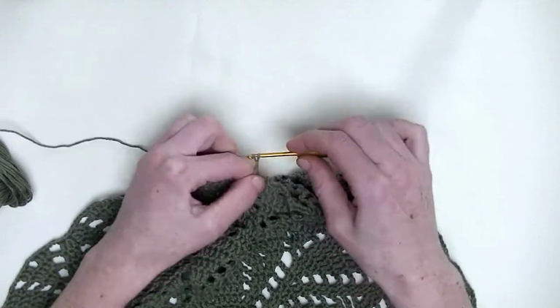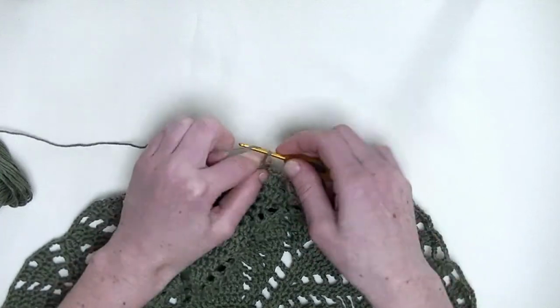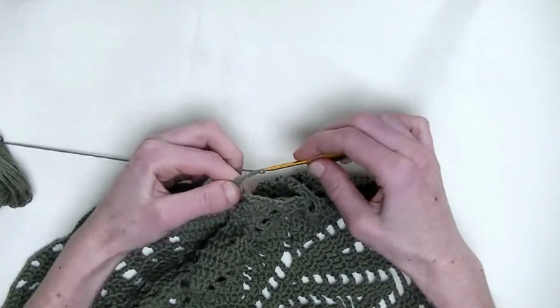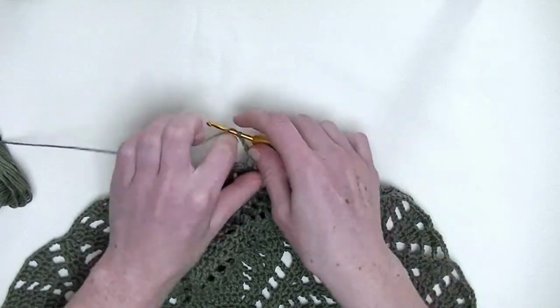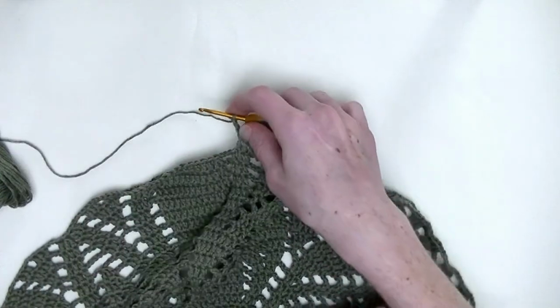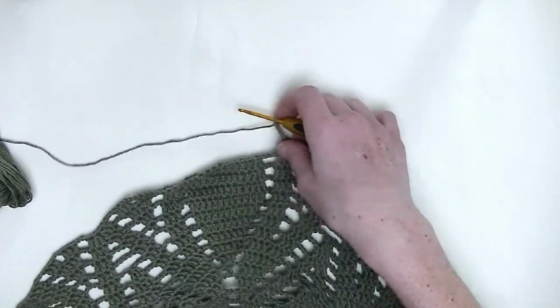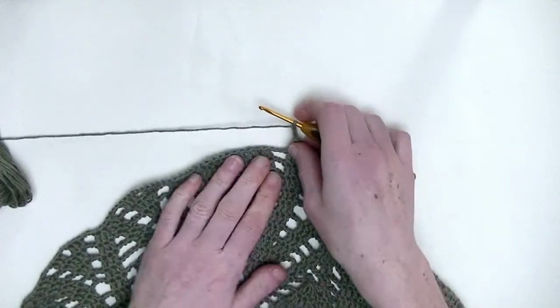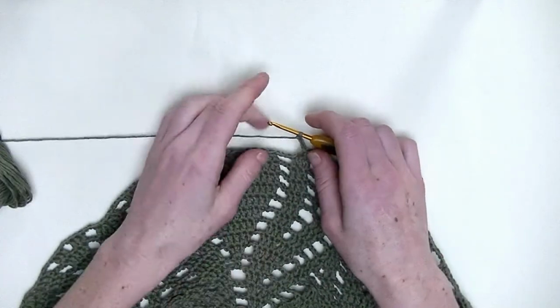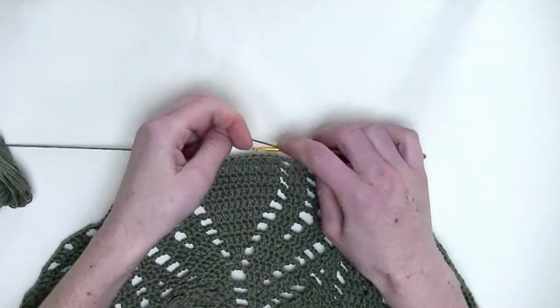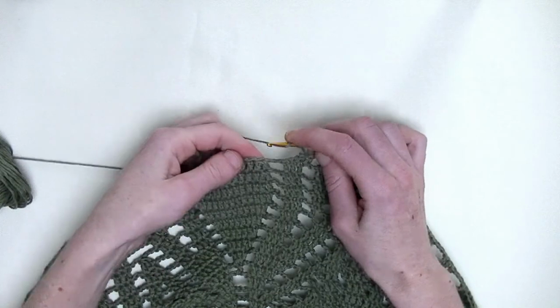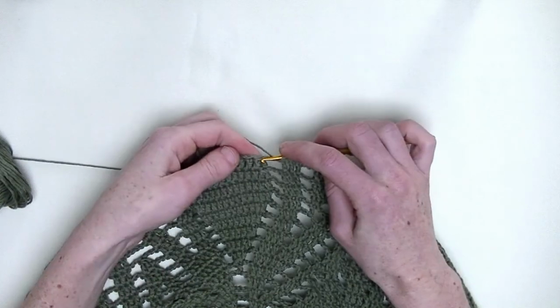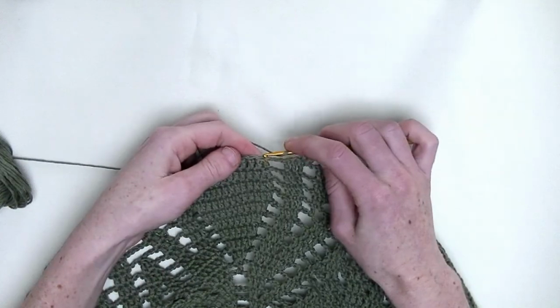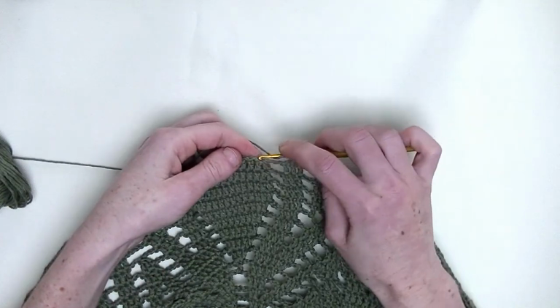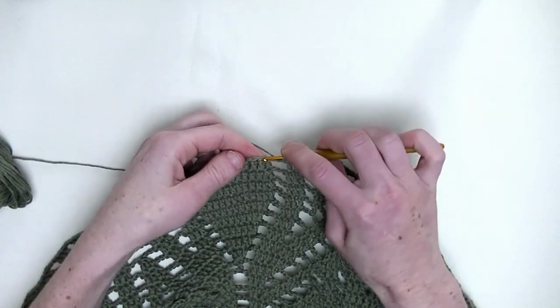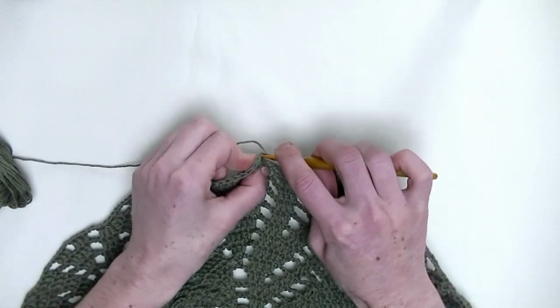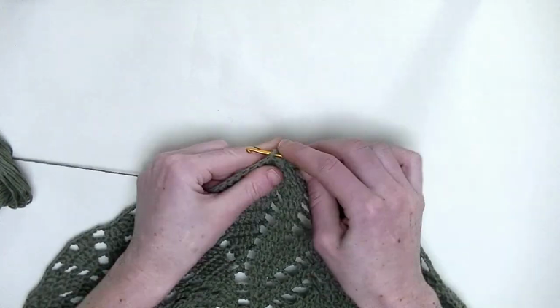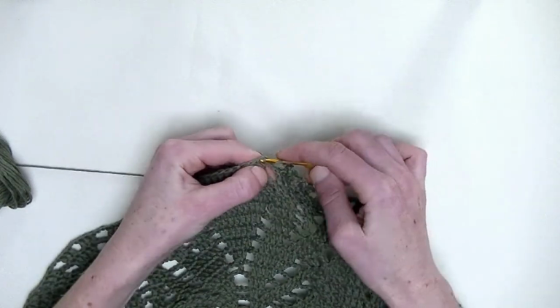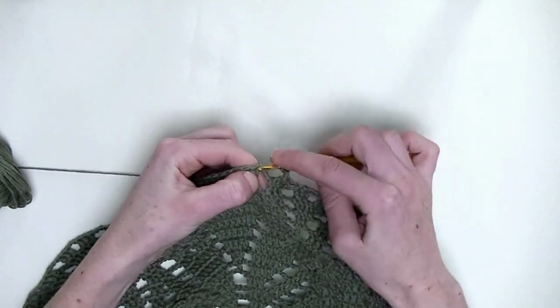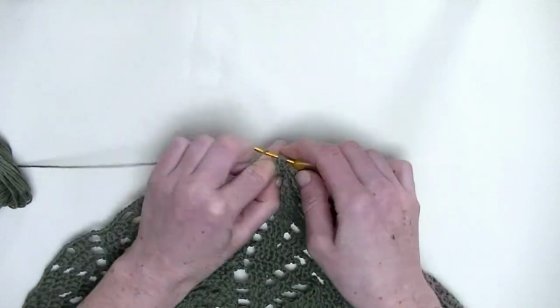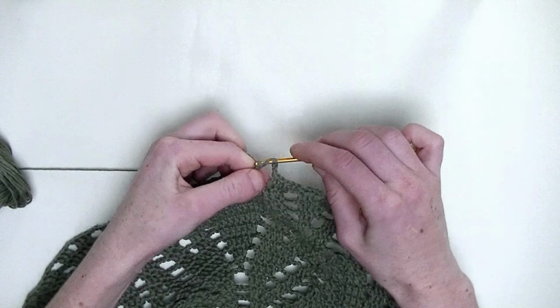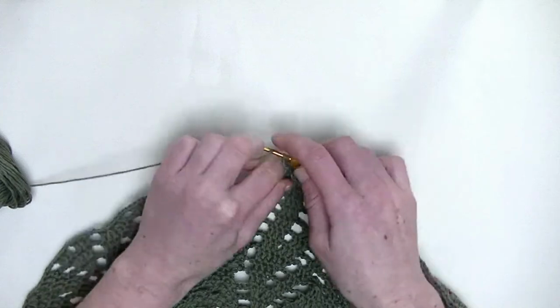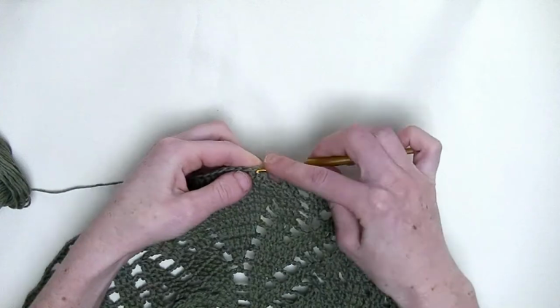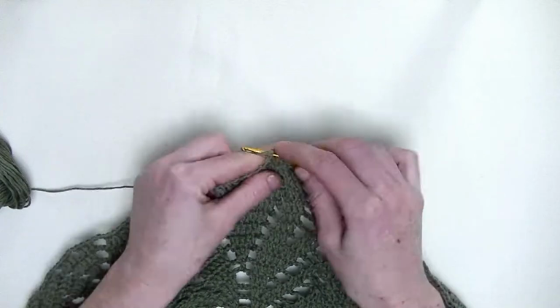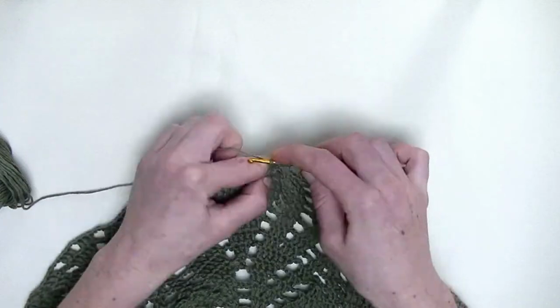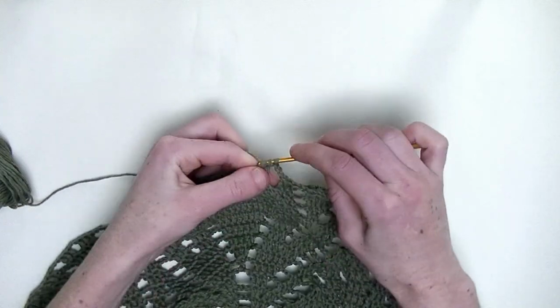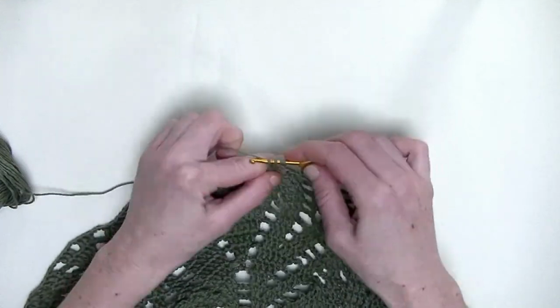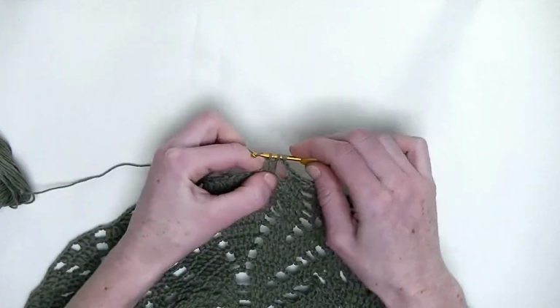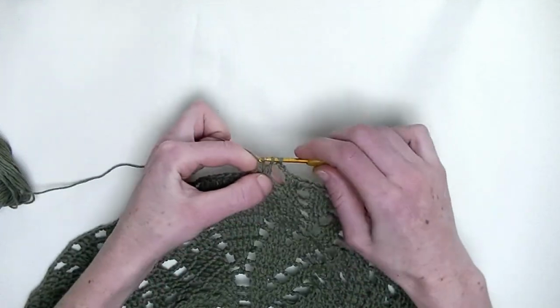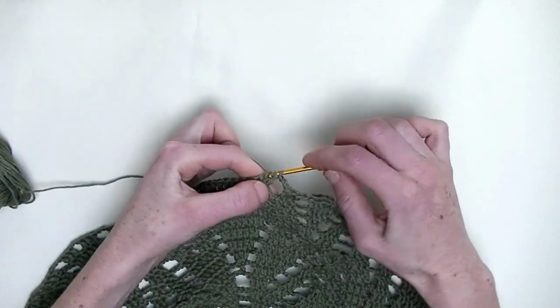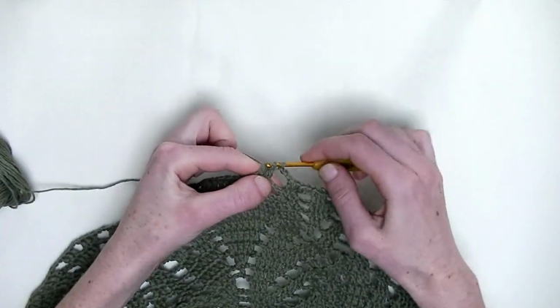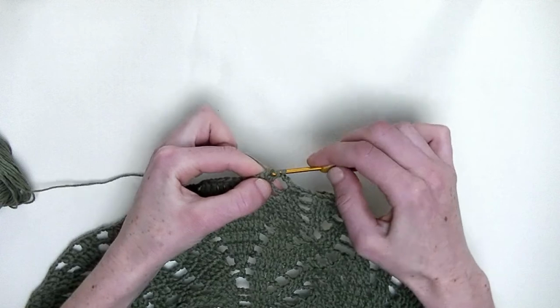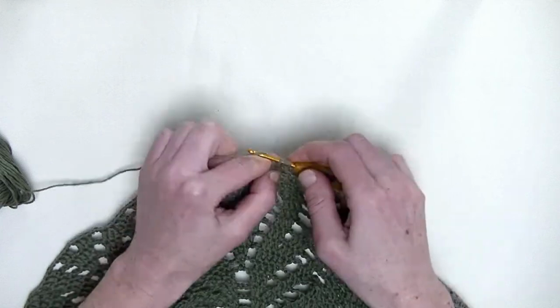Chain three. In the next two stitches, you make two double crochet together — one unfinished double crochet, and a second unfinished double crochet, and pull through the three loops.